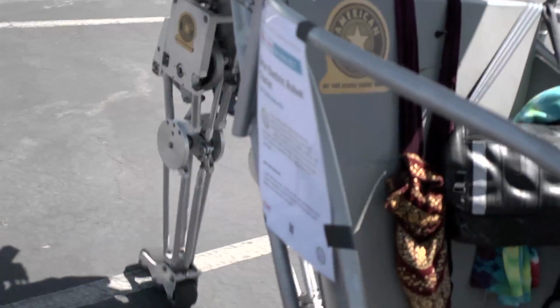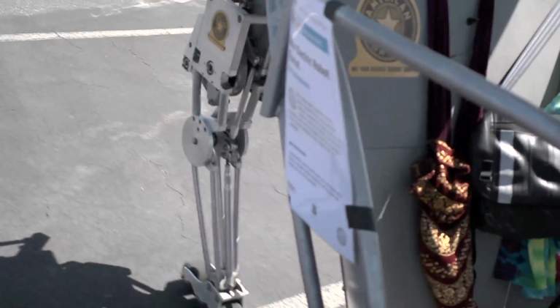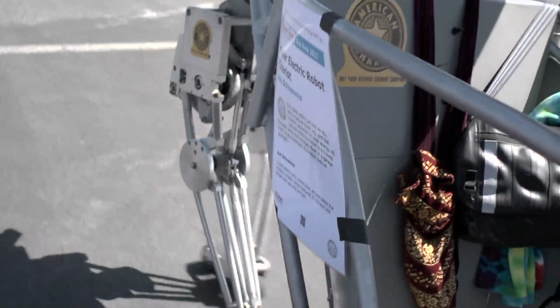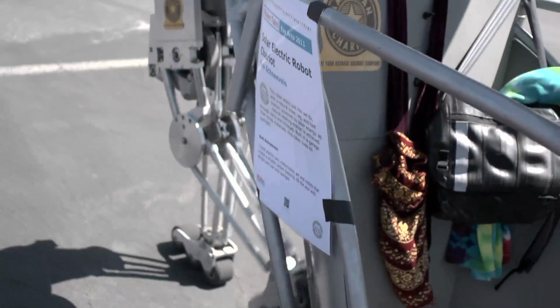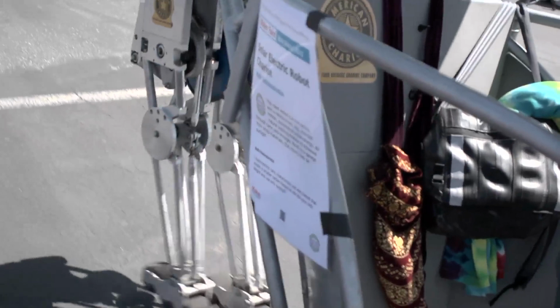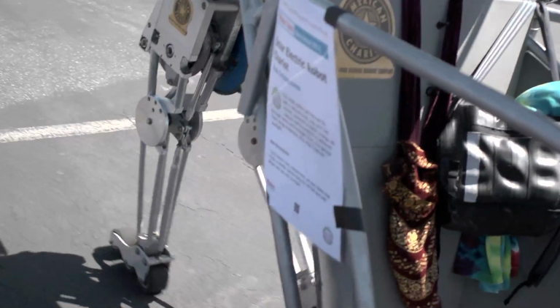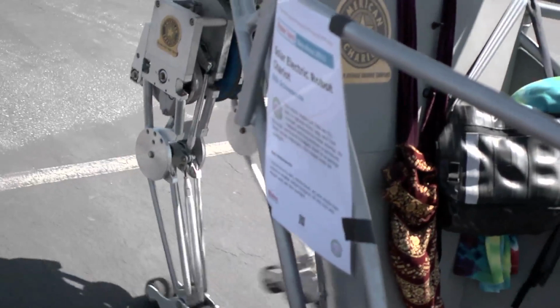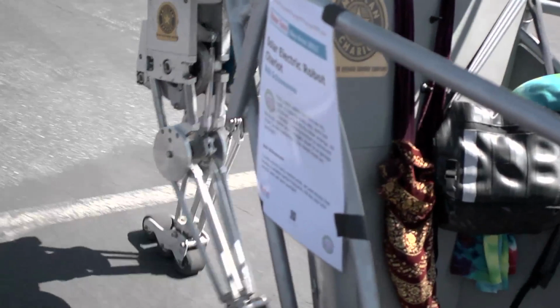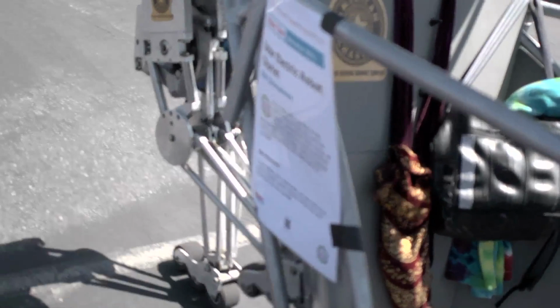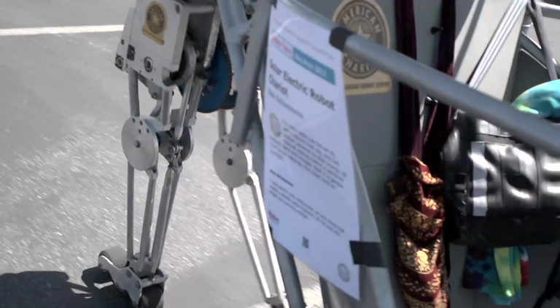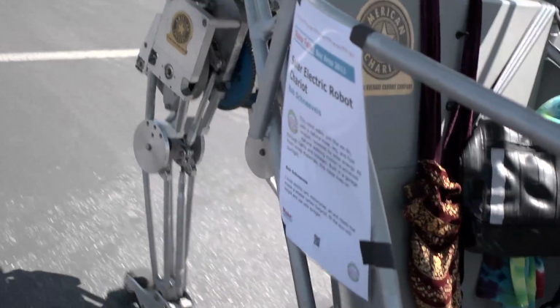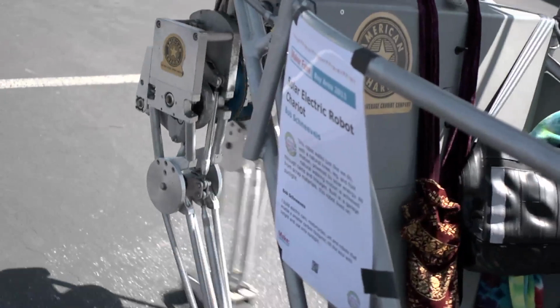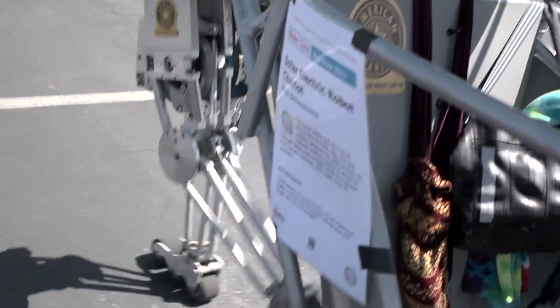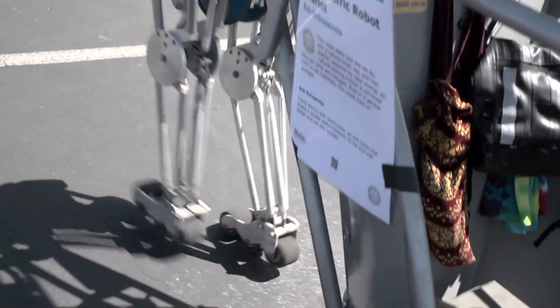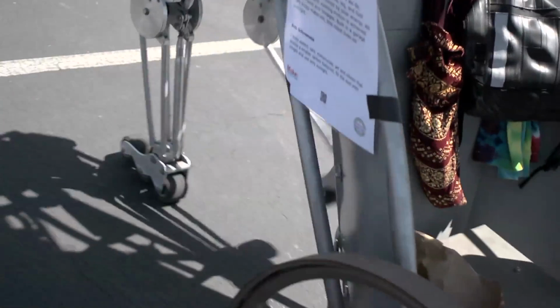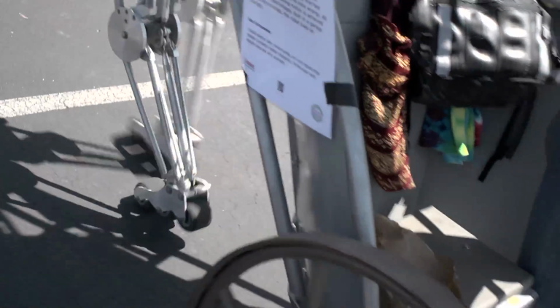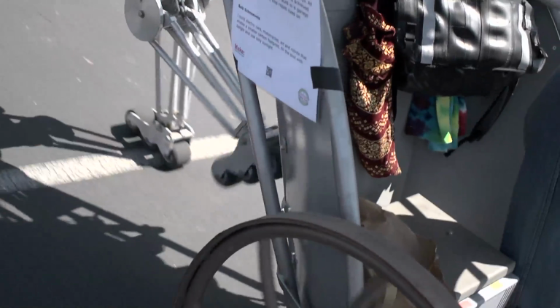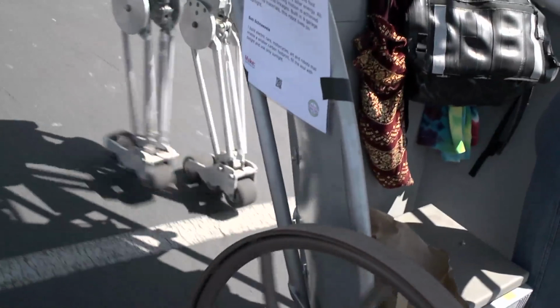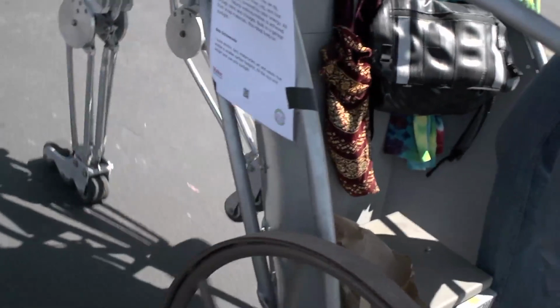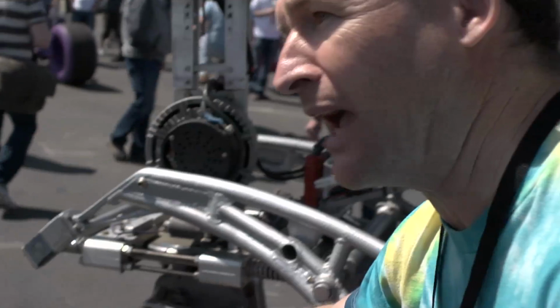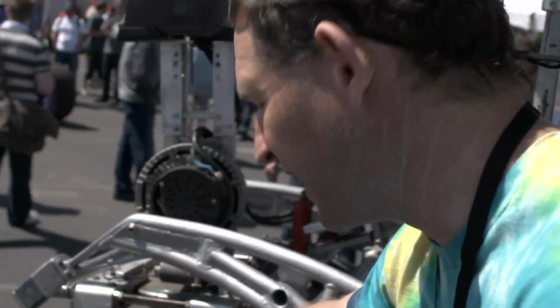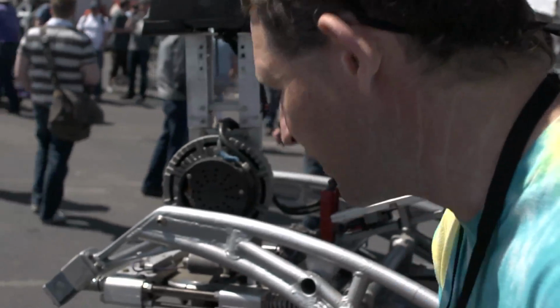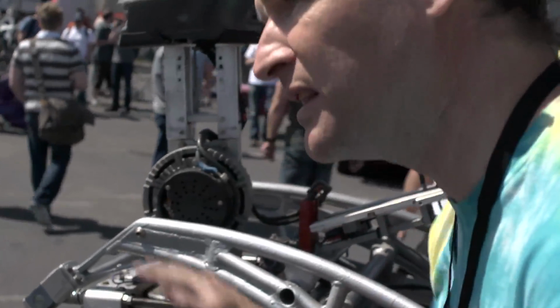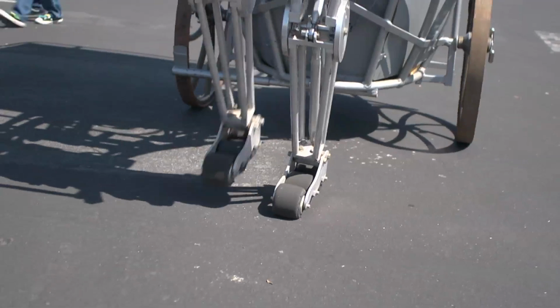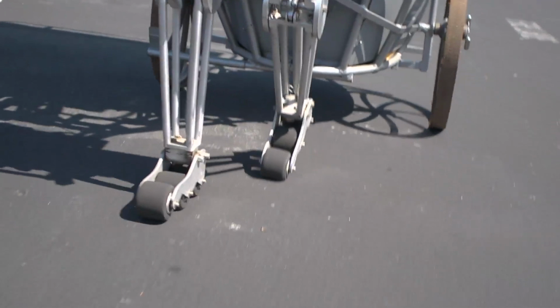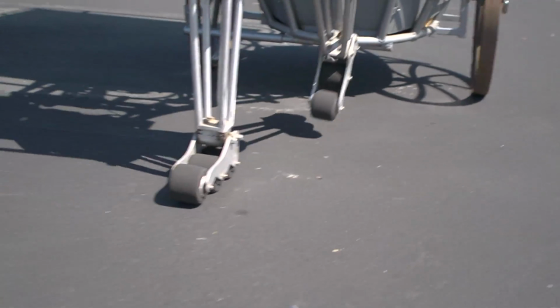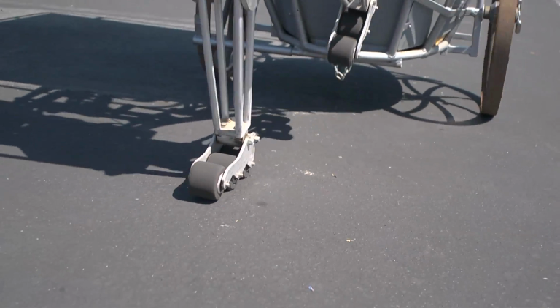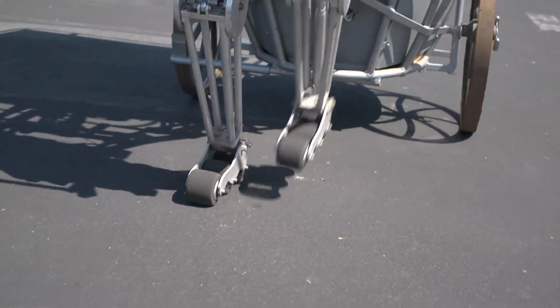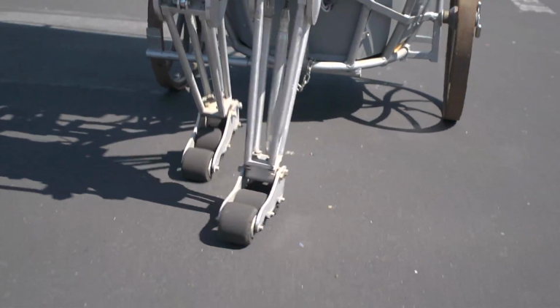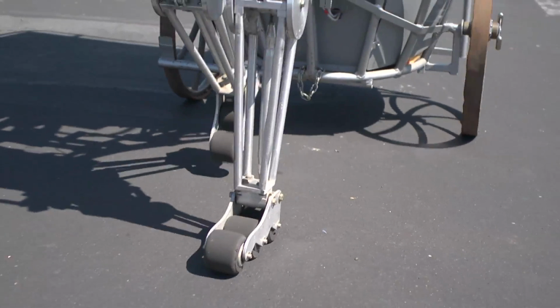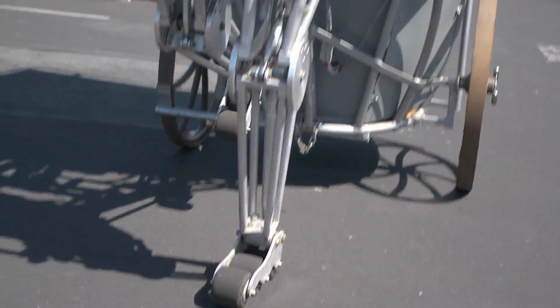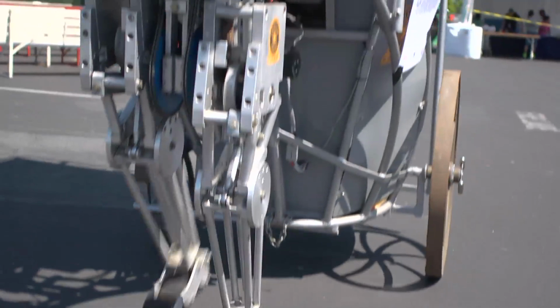We have solar panels on top that charge batteries, and then we have one motor that drives the entire mechanism. There are a couple of cams inside here that move the legs in their motion, and the way the device moves.